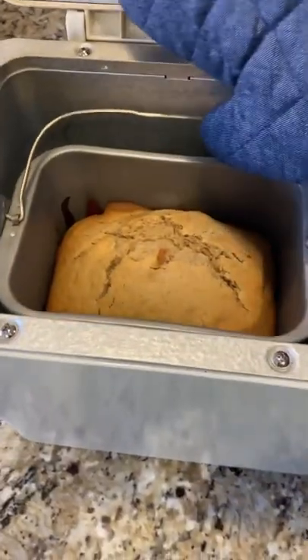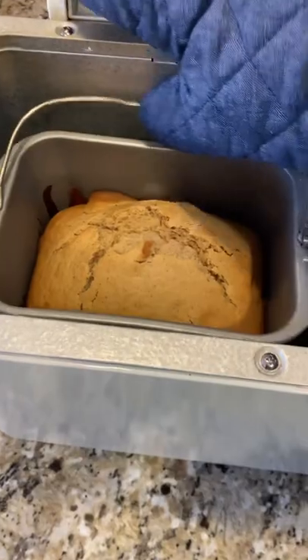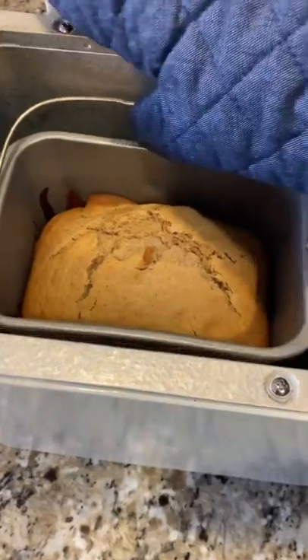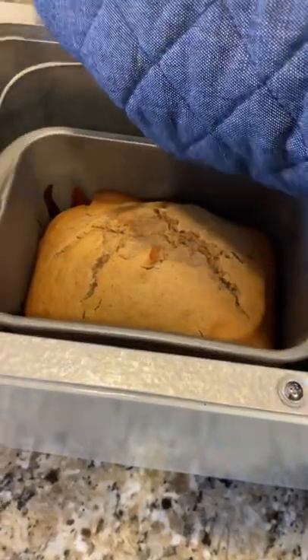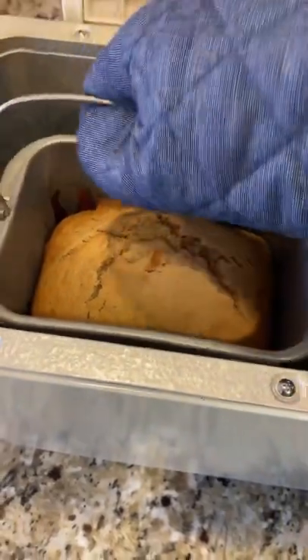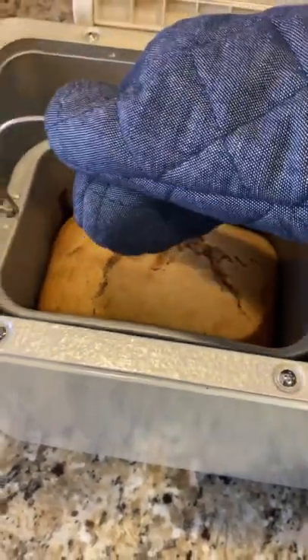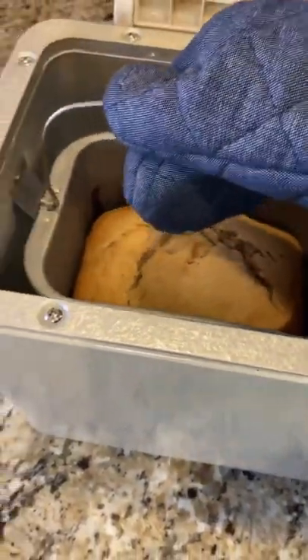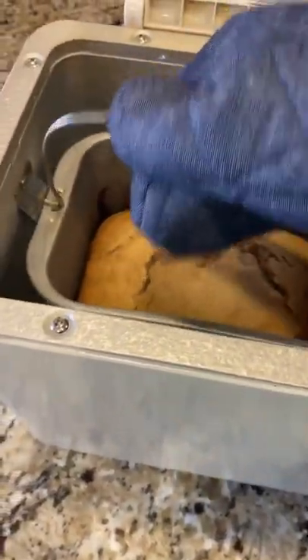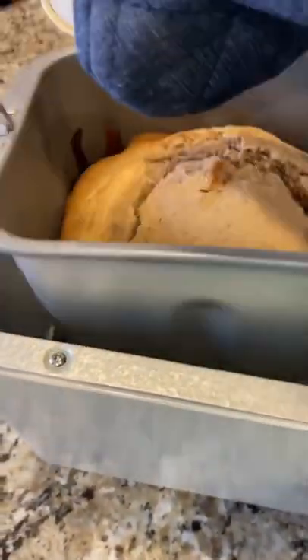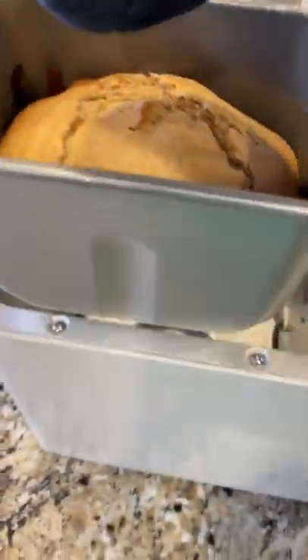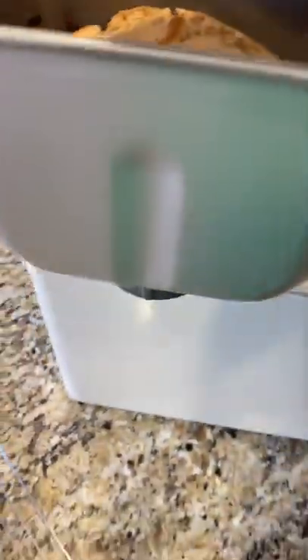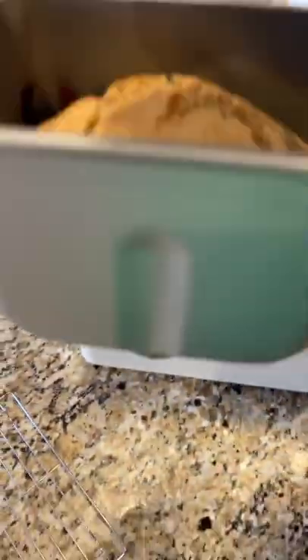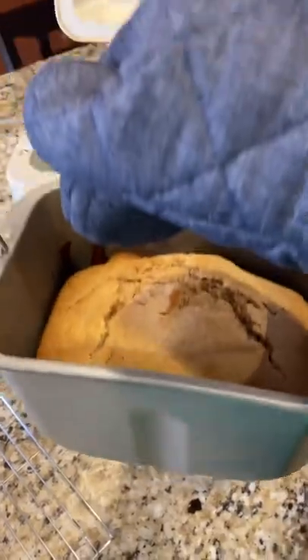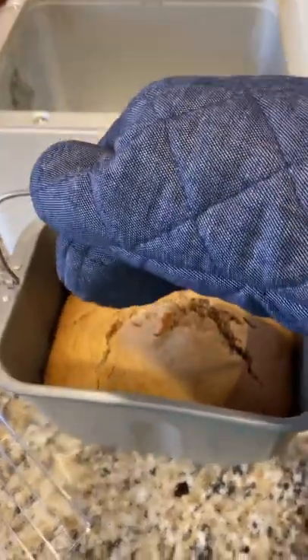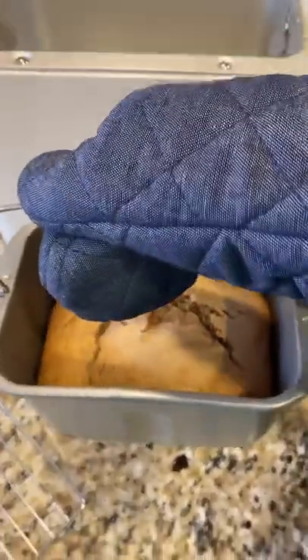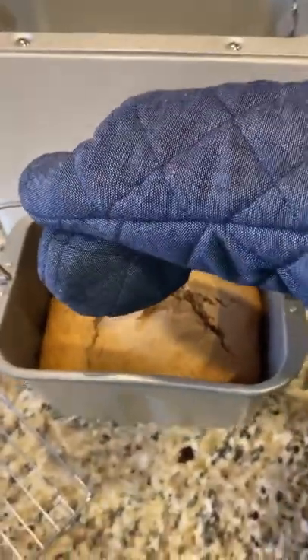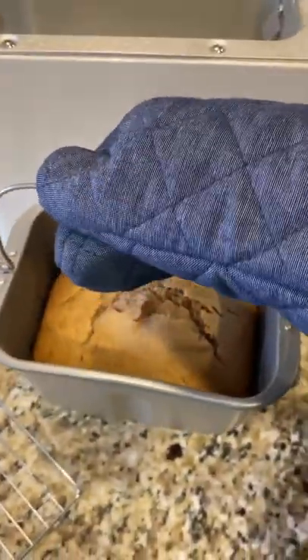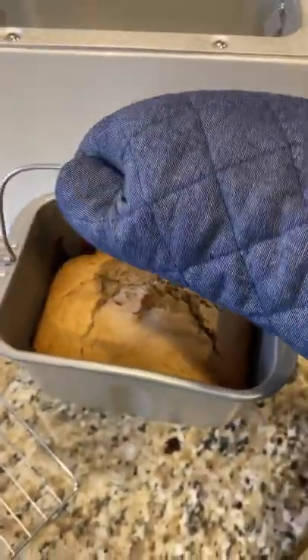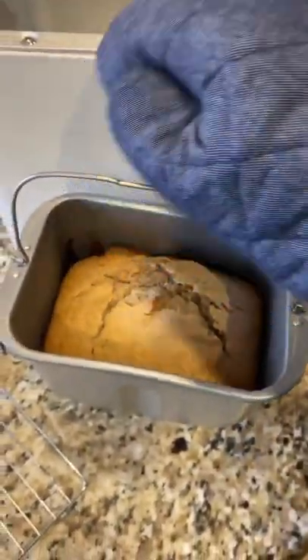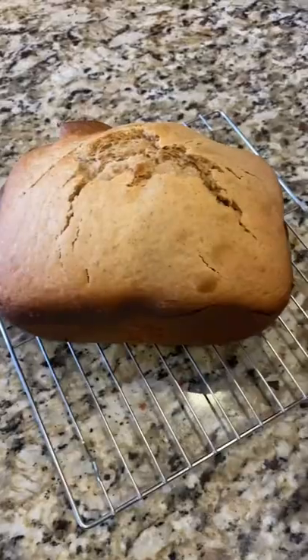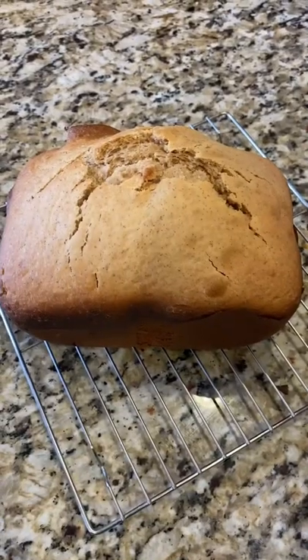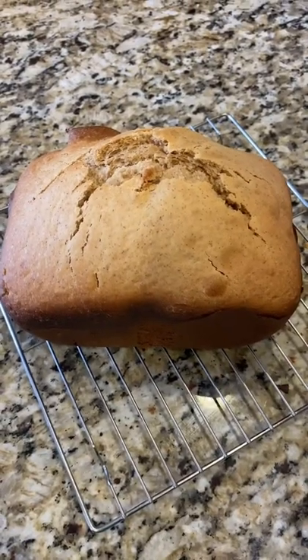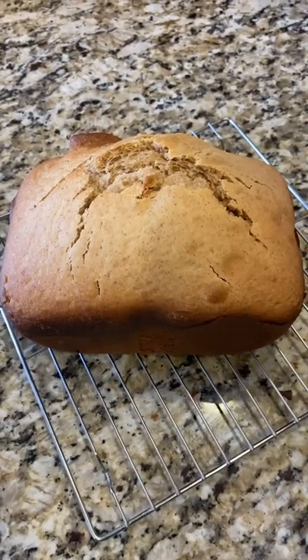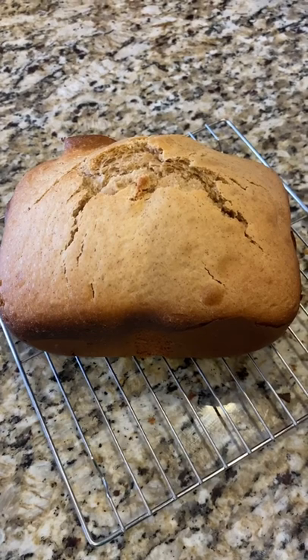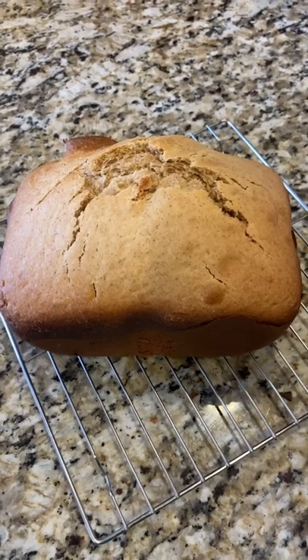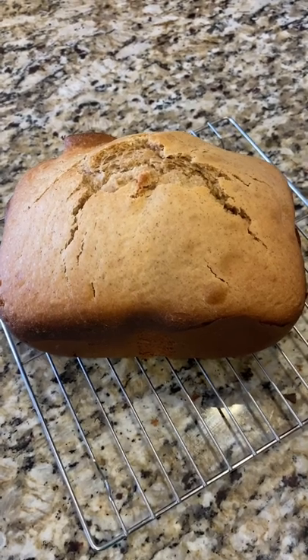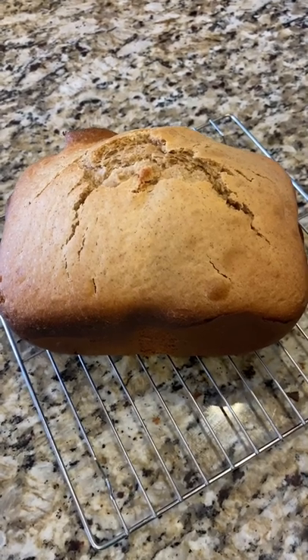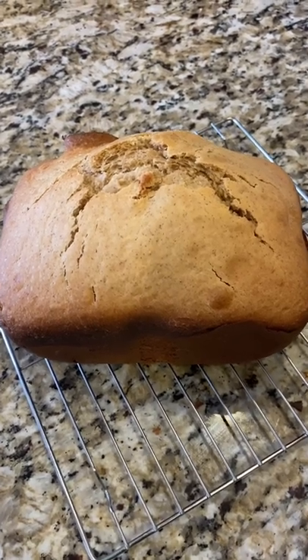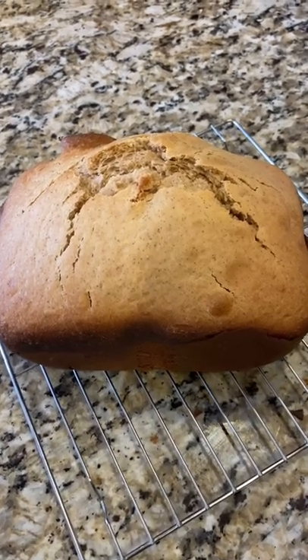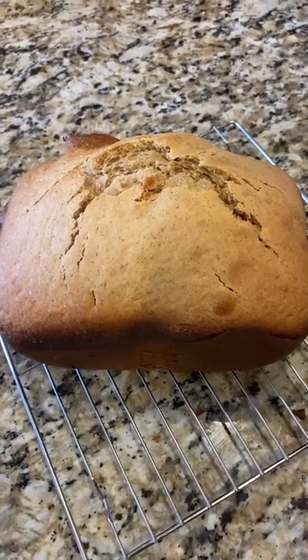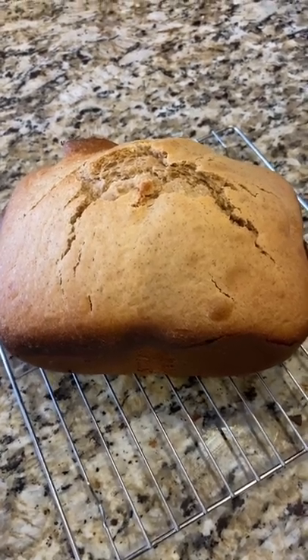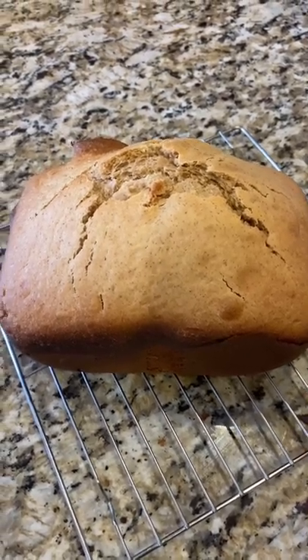Okay, so it is really hot, so I am going to use some mittens to take it out. With just a flip of the loaf pan, we have a beautiful loaf of bread!